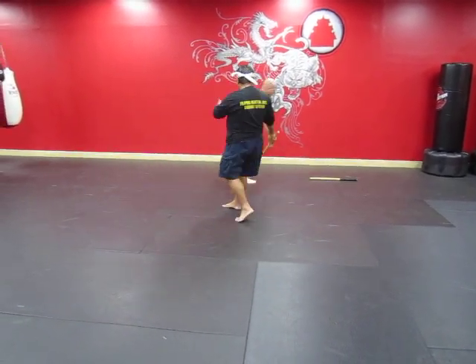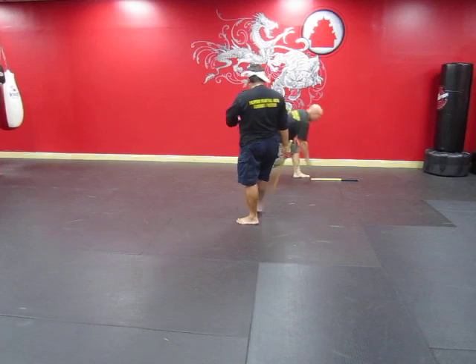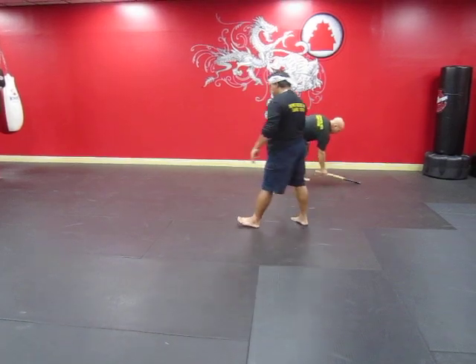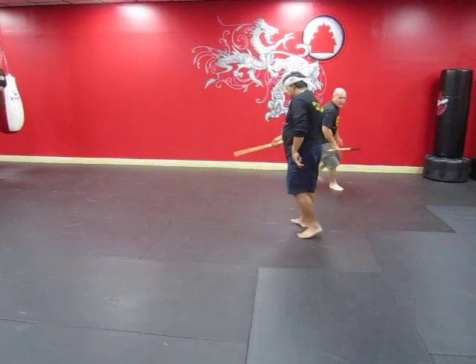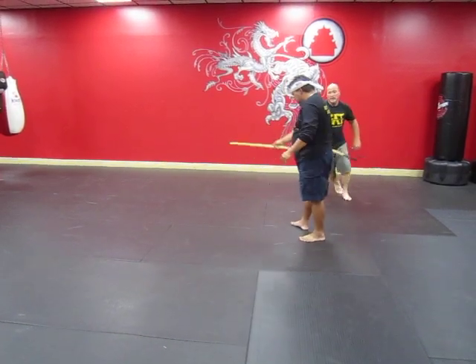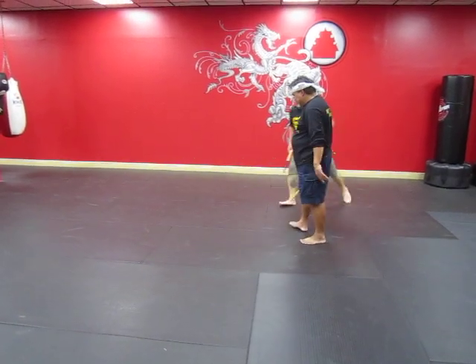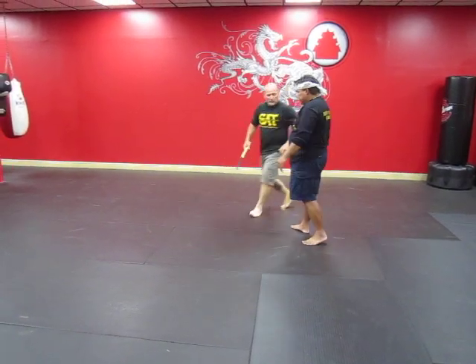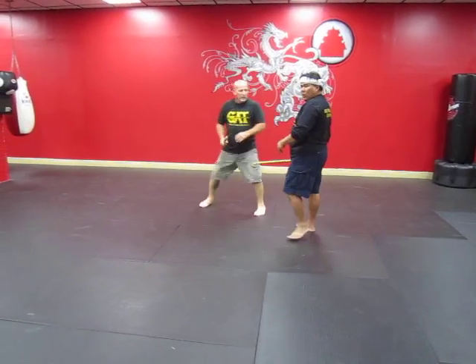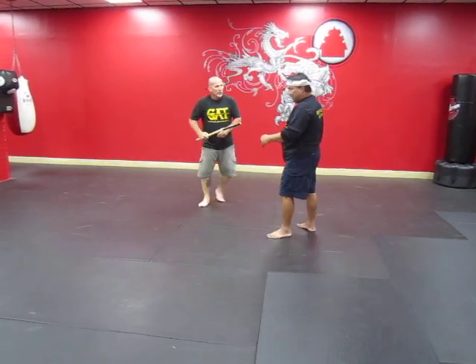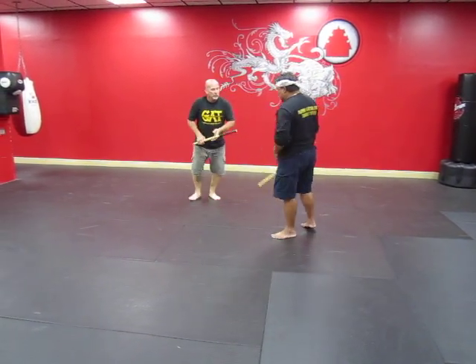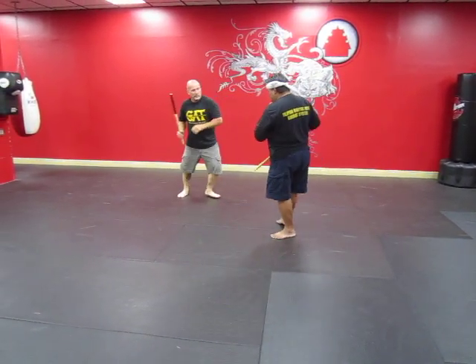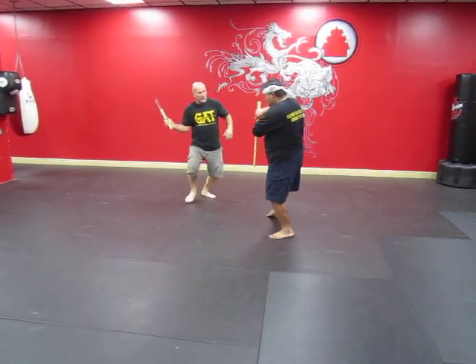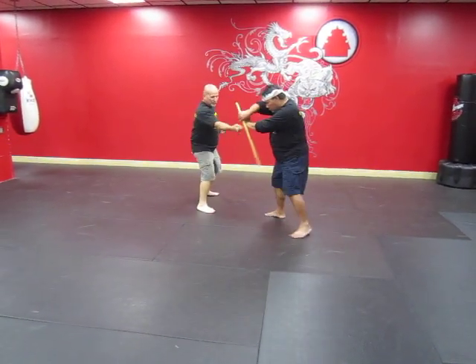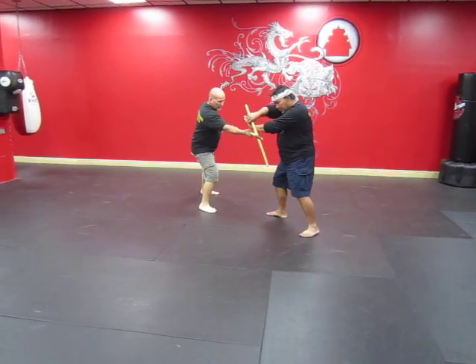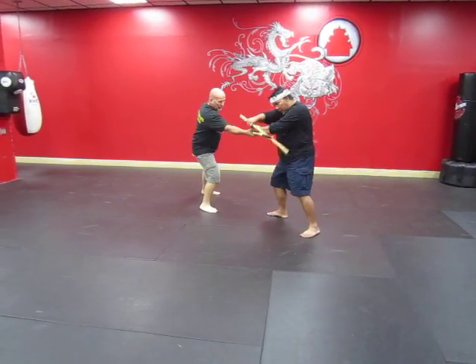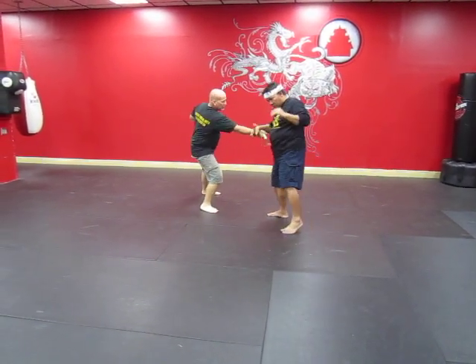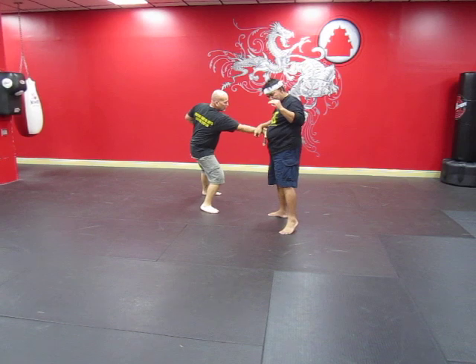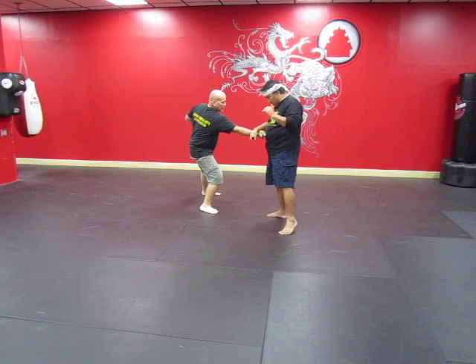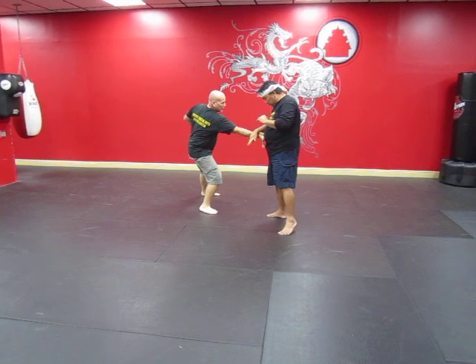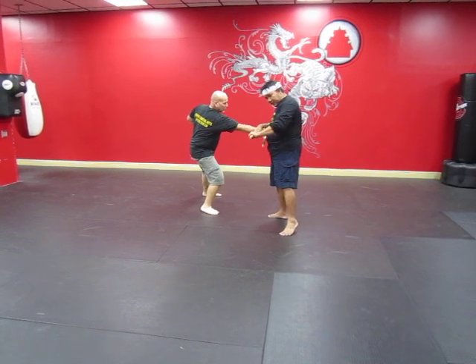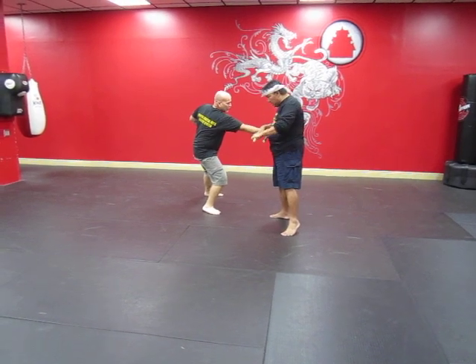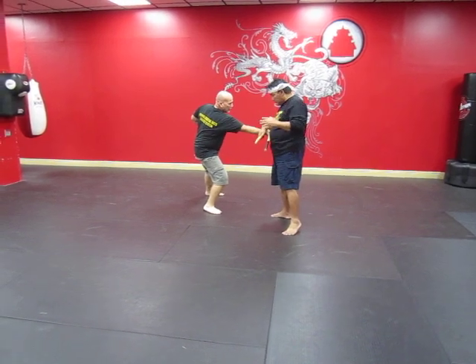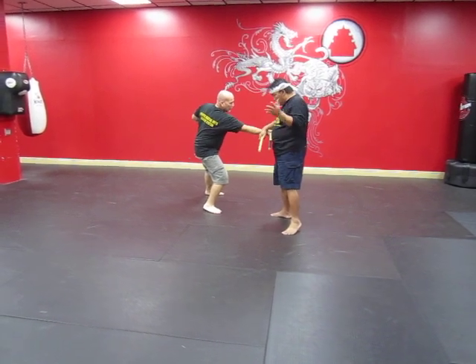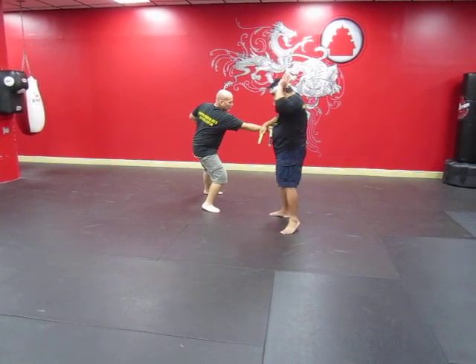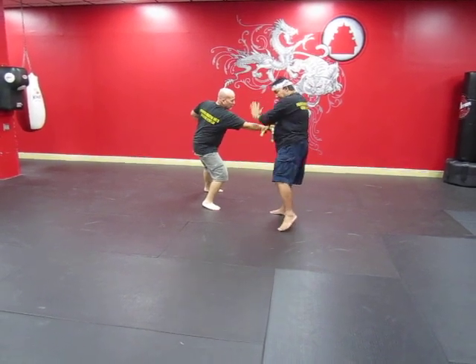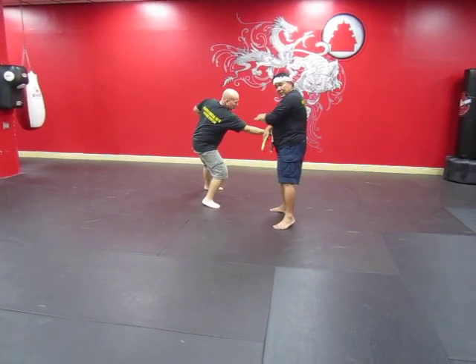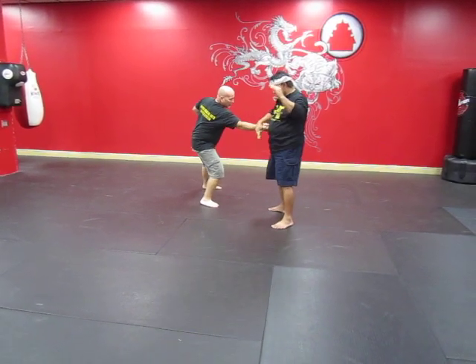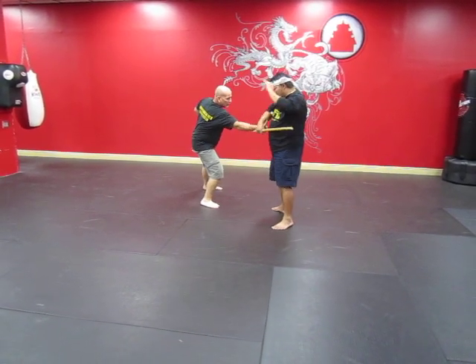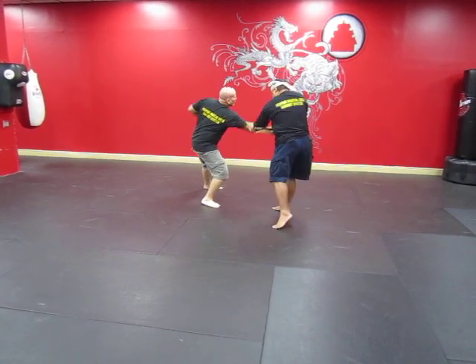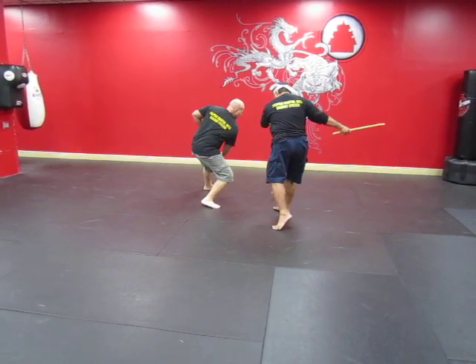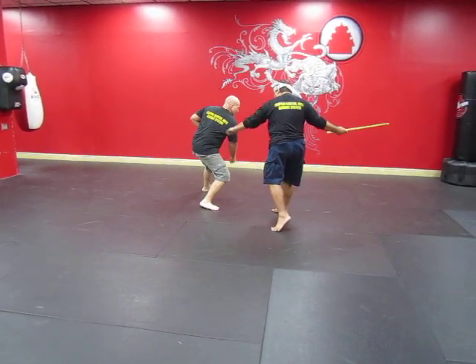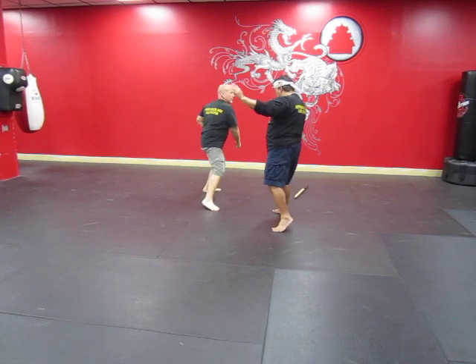One more time on this side. Slowly again on that side. Look at that — I hook. That's the hook right here. Control and then tap. Because once you tap, I'm already here.